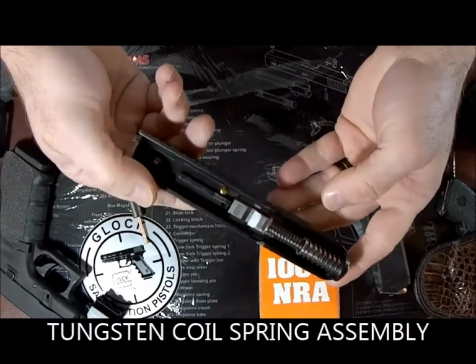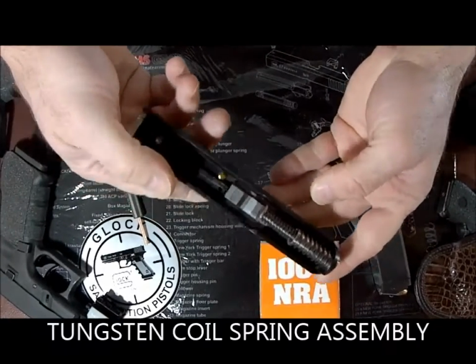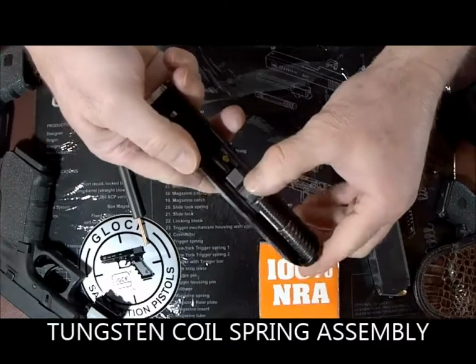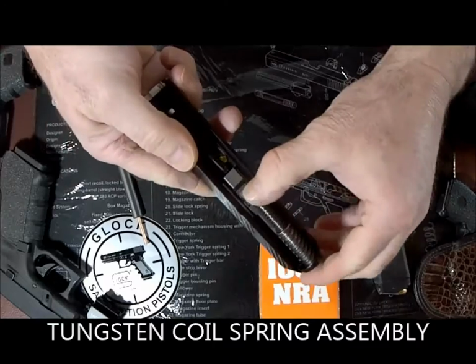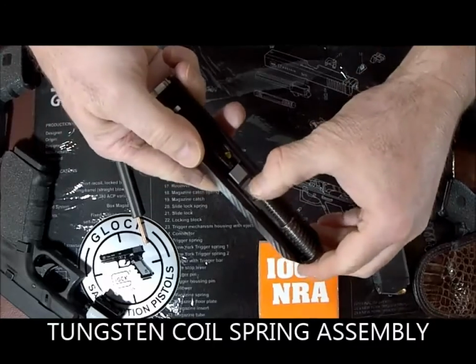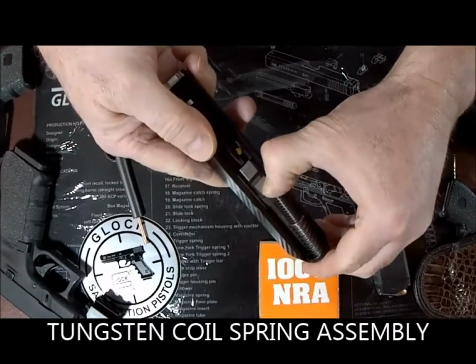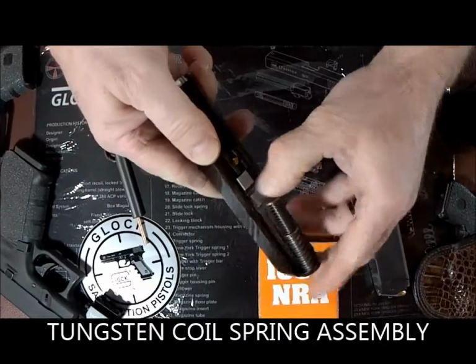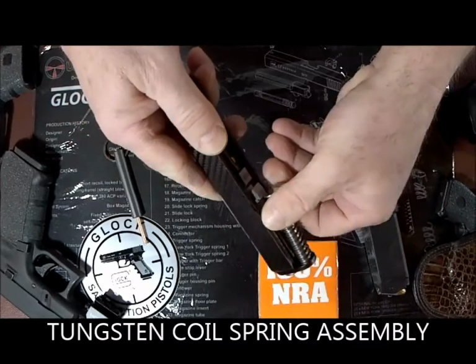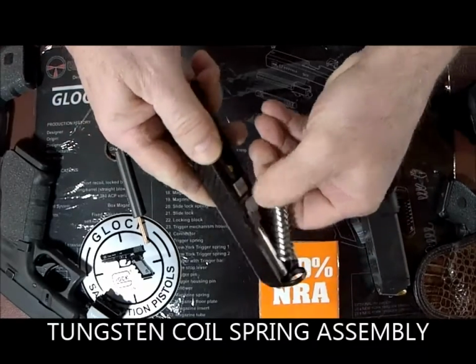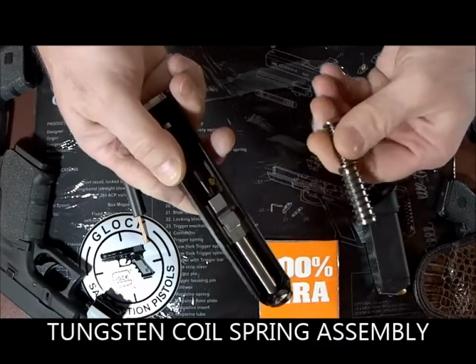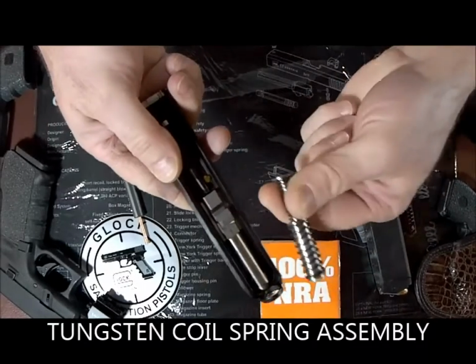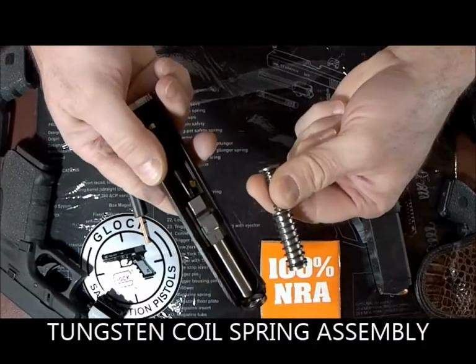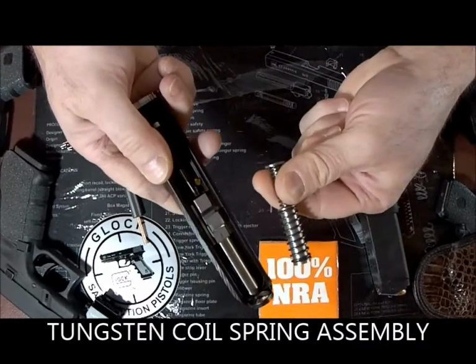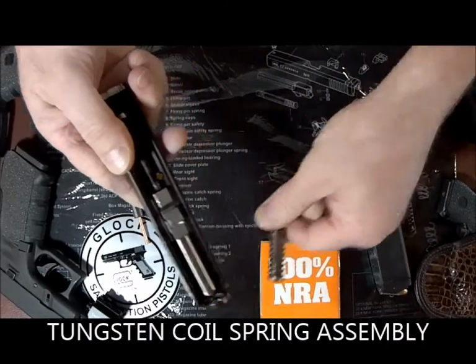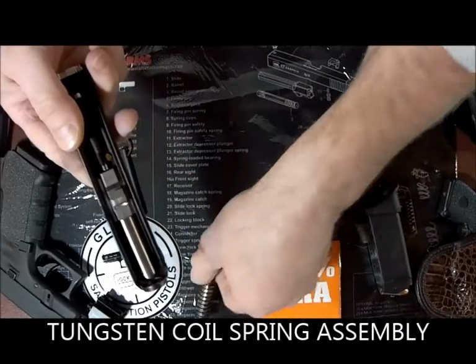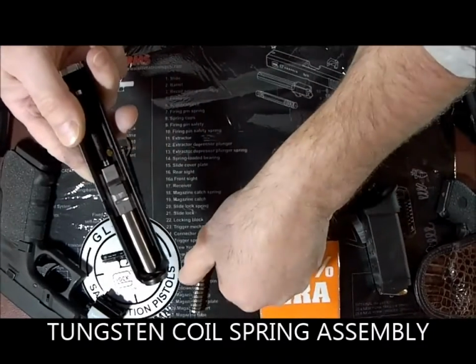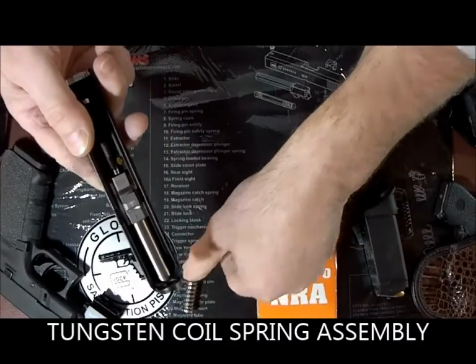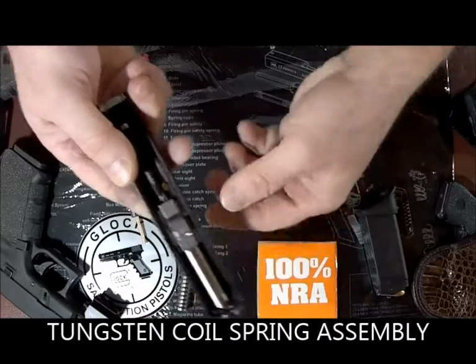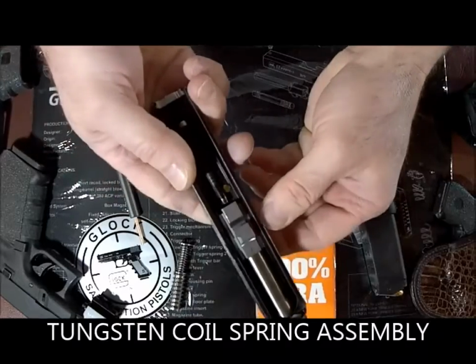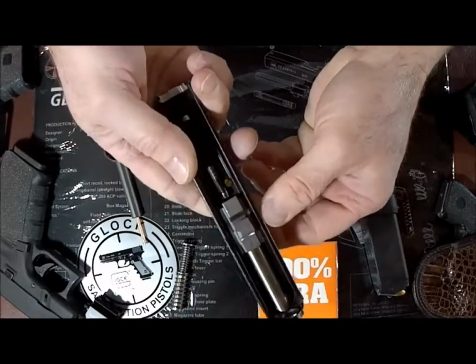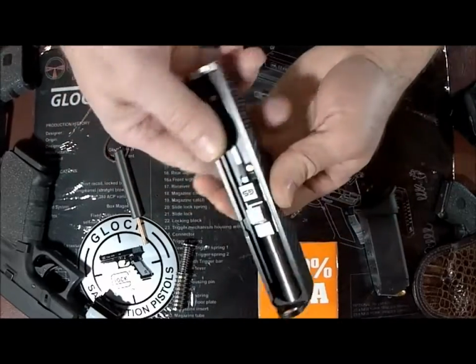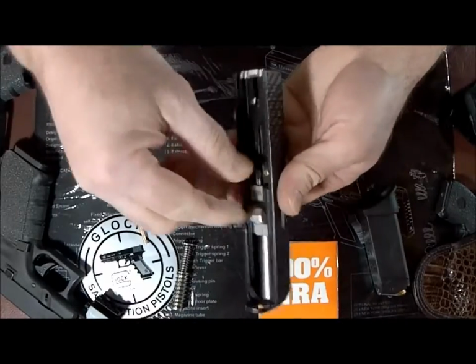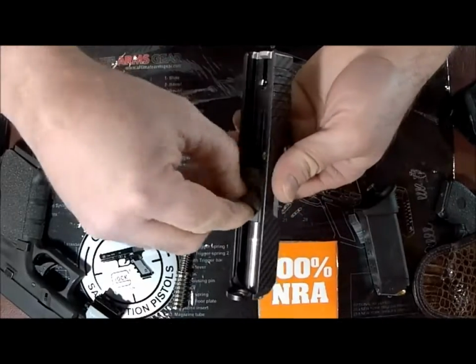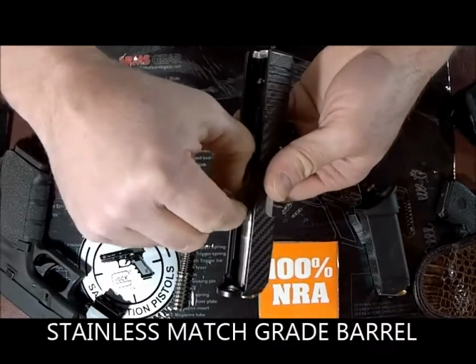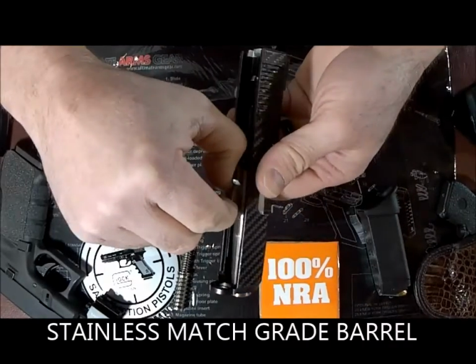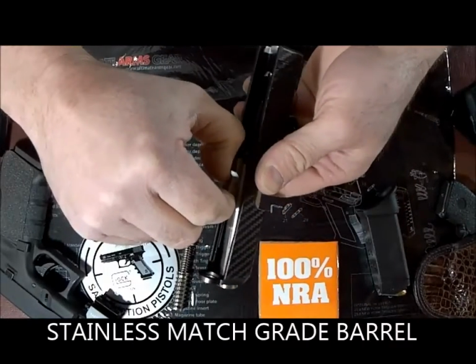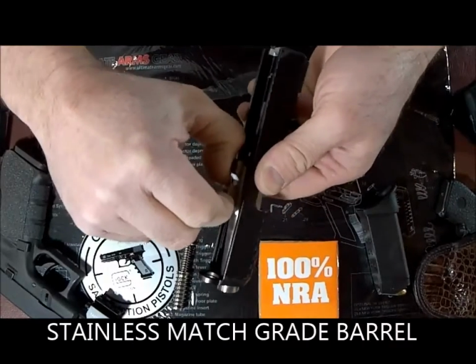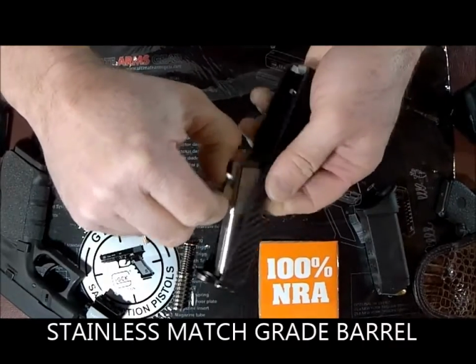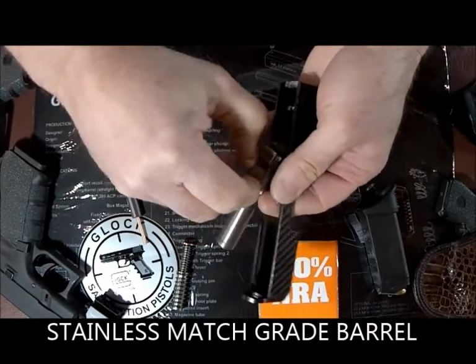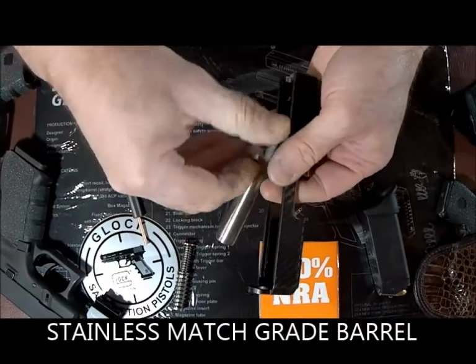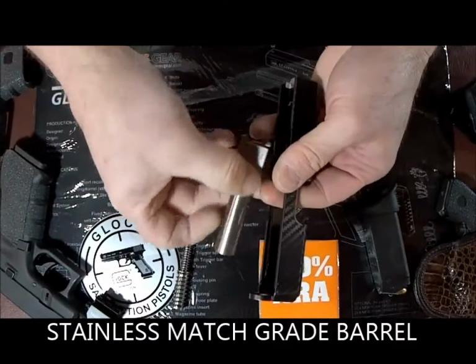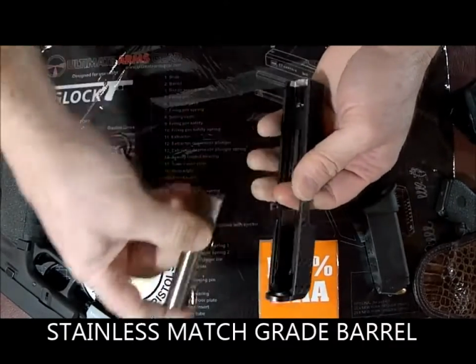The first thing we do is we remove the recoil spring assembly and set that to the side, after which we can remove the barrel.